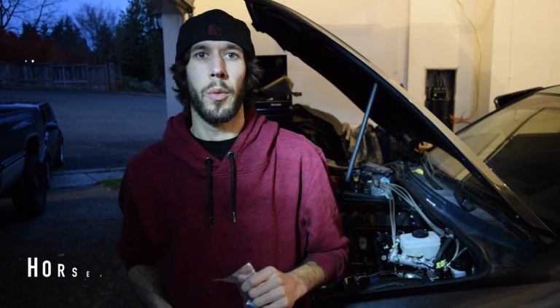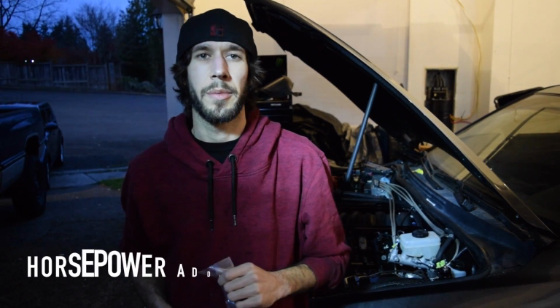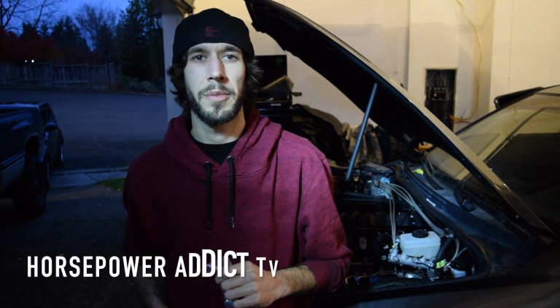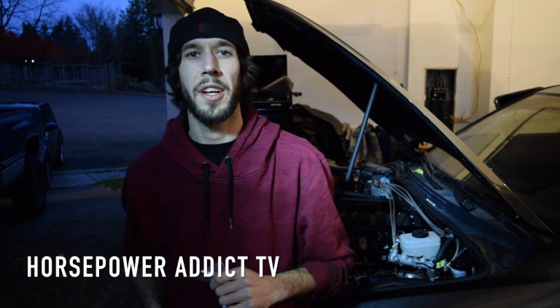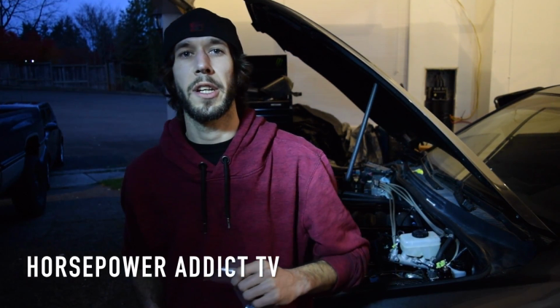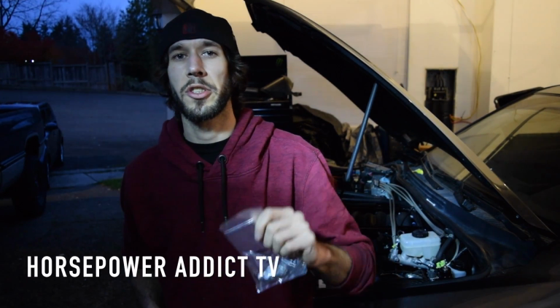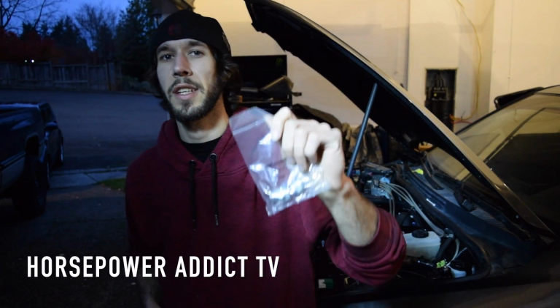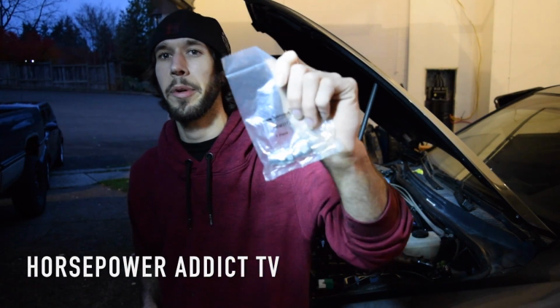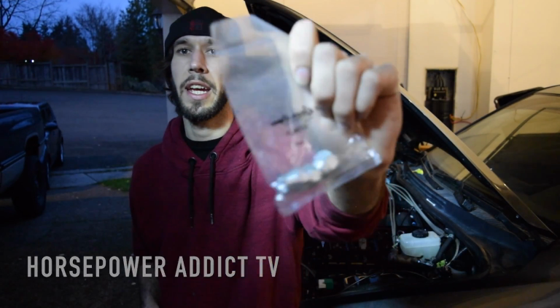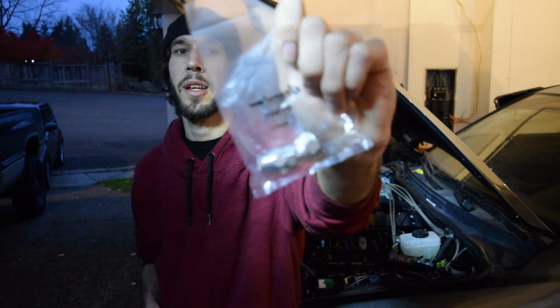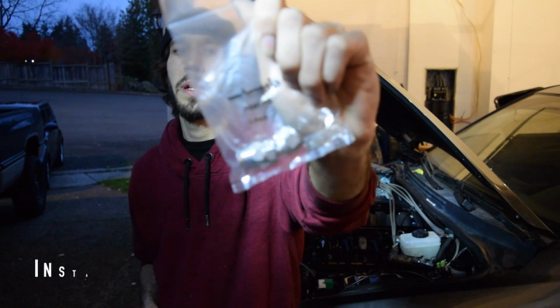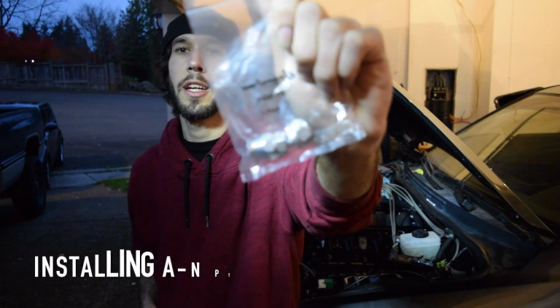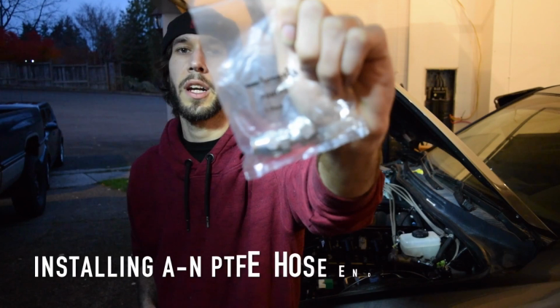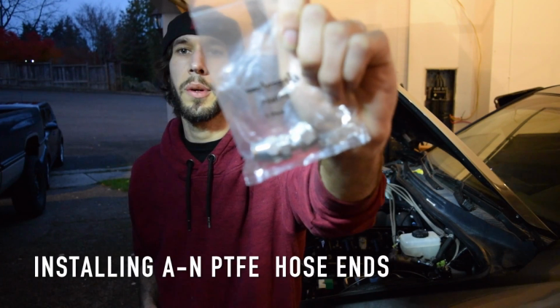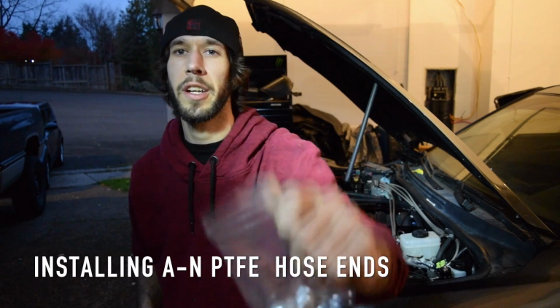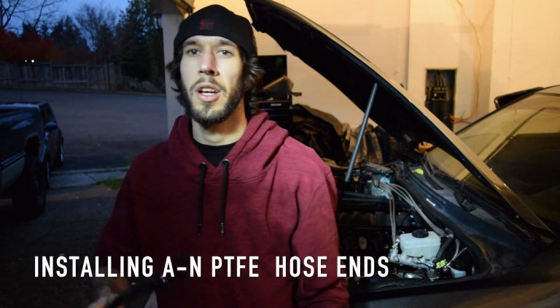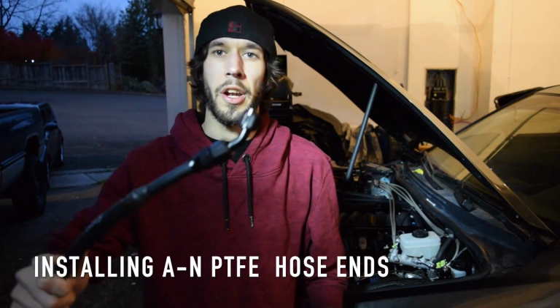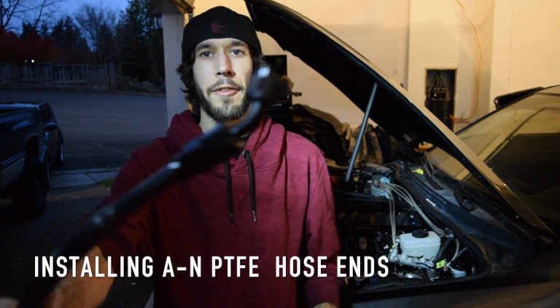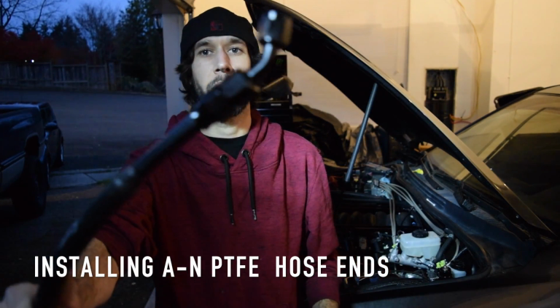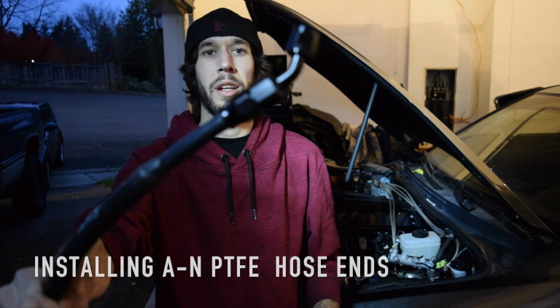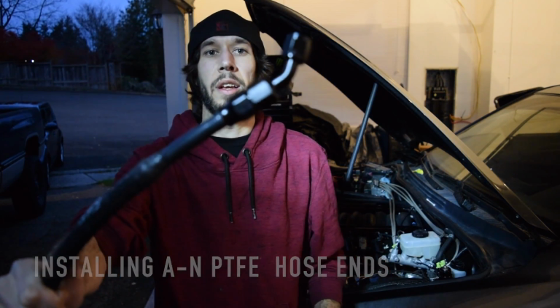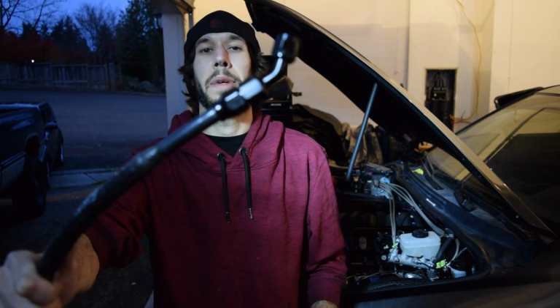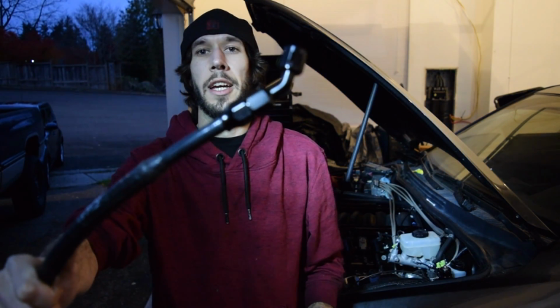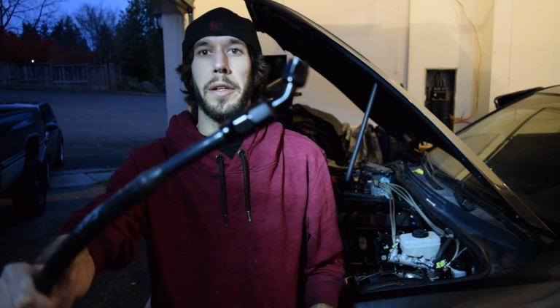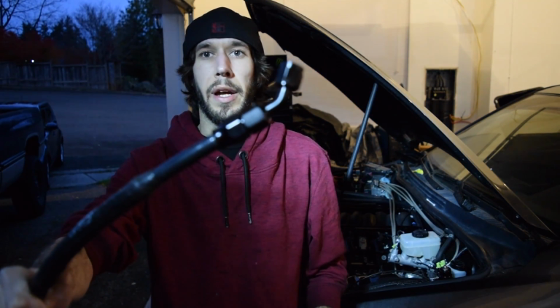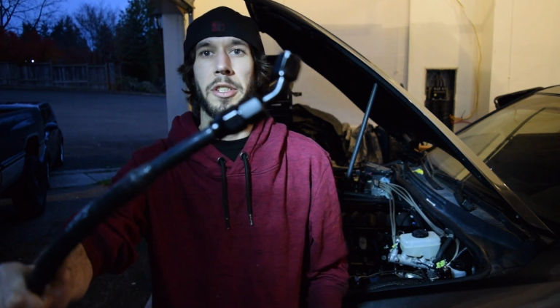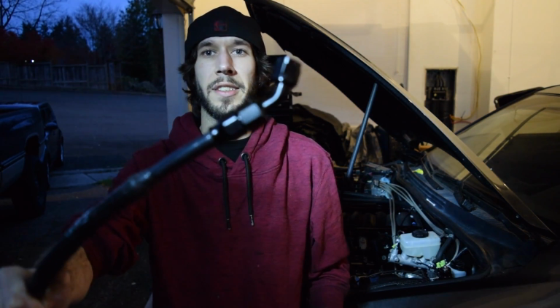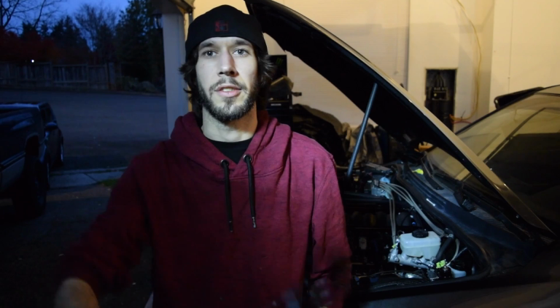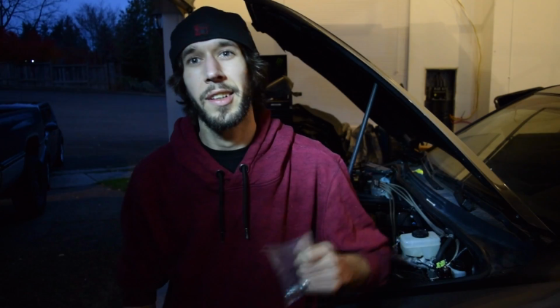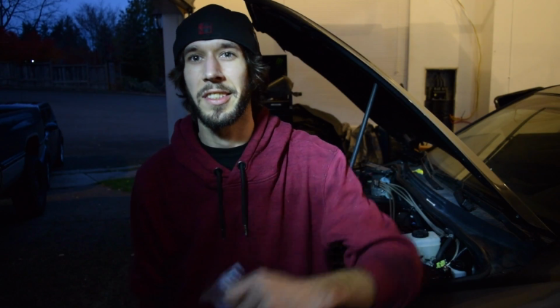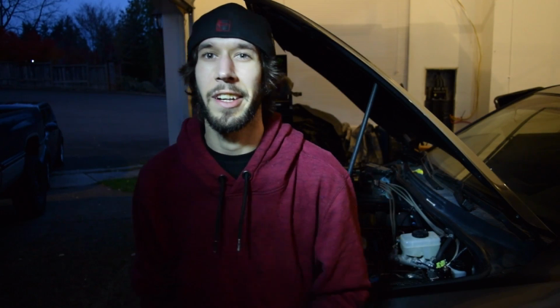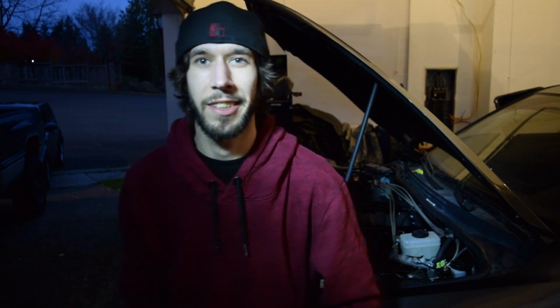What's up YouTube? Today on this video I'm going to show you guys how to put an AN PTFE Aeroquip fitting on an aftermarket PTFE high pressure racing hose. Let's dive right into this.